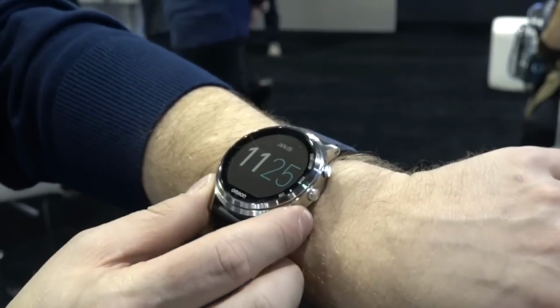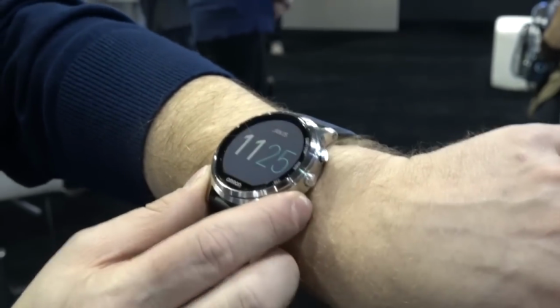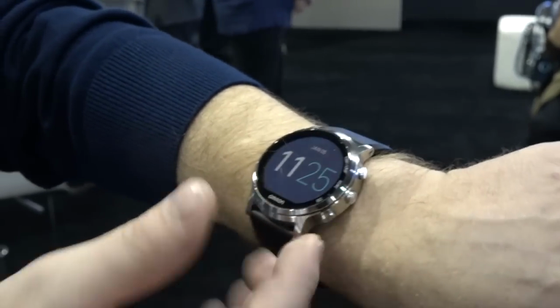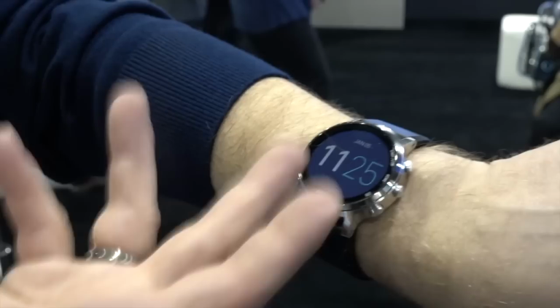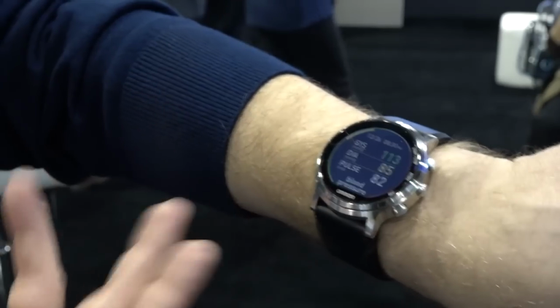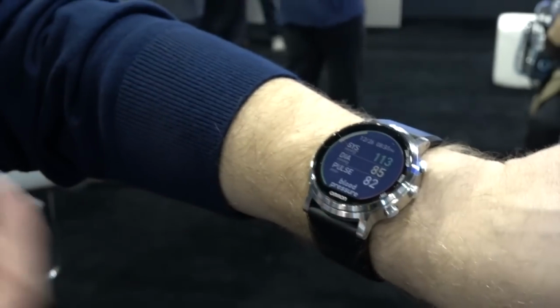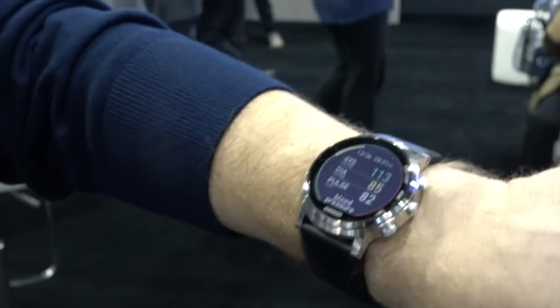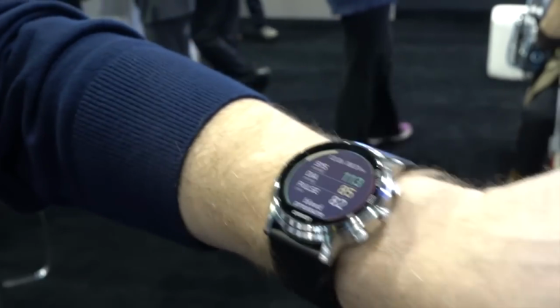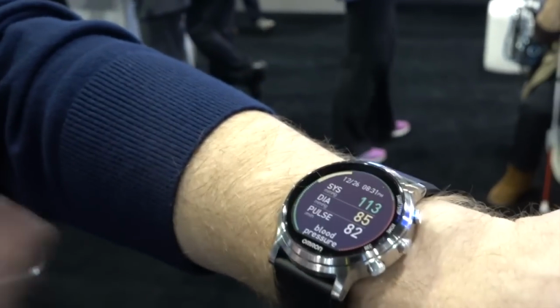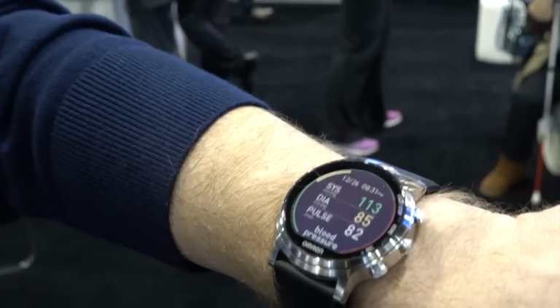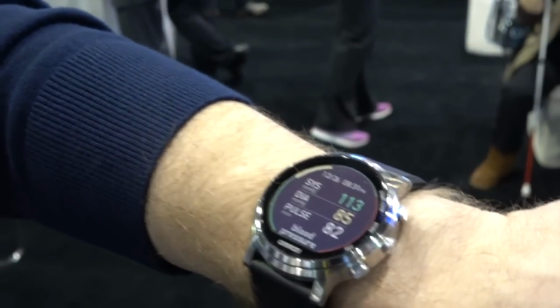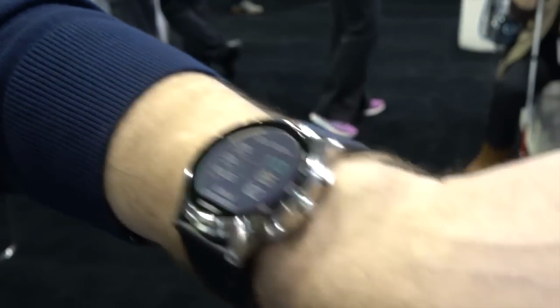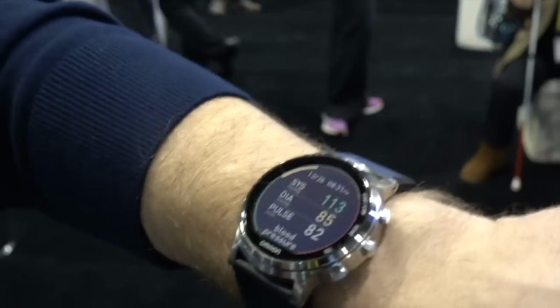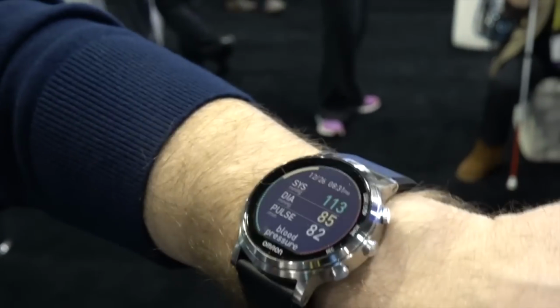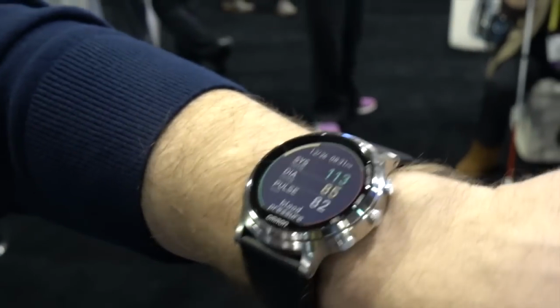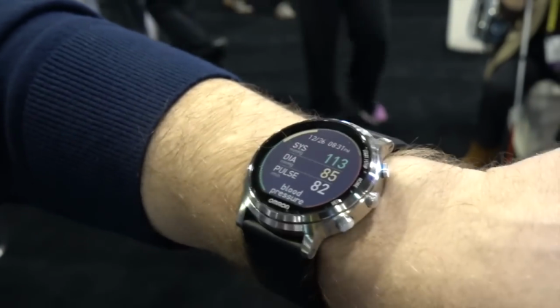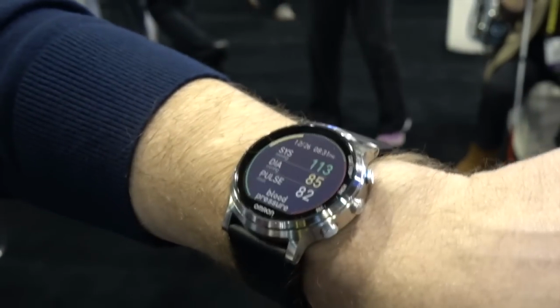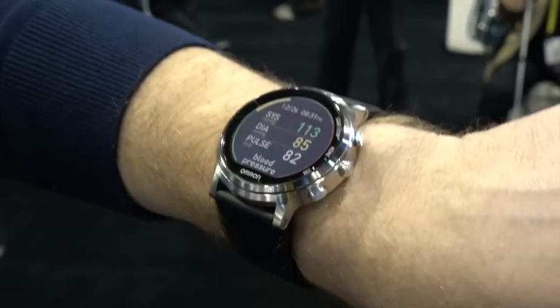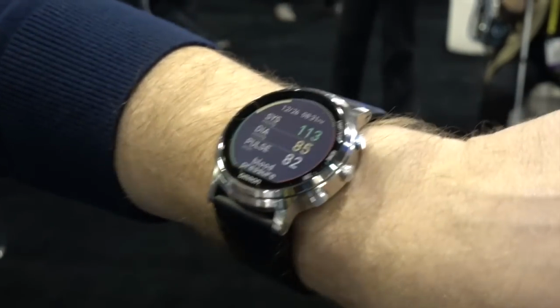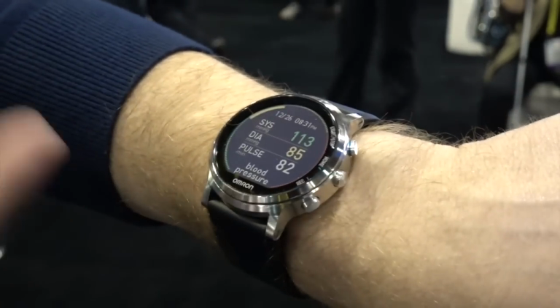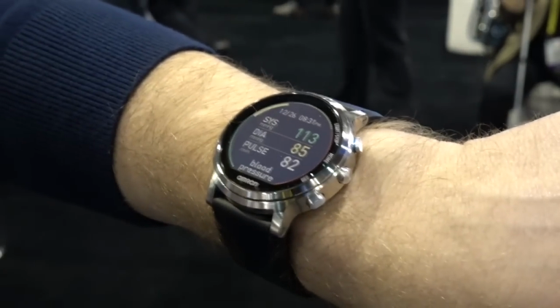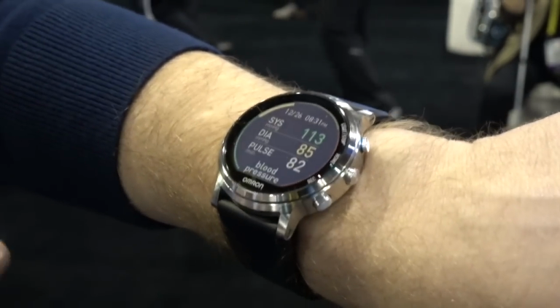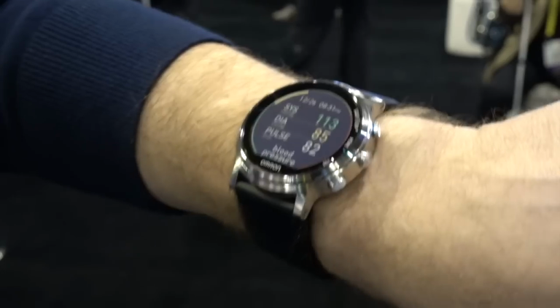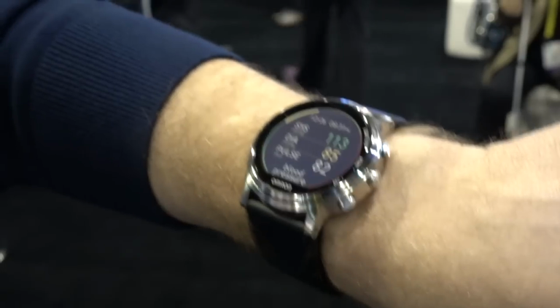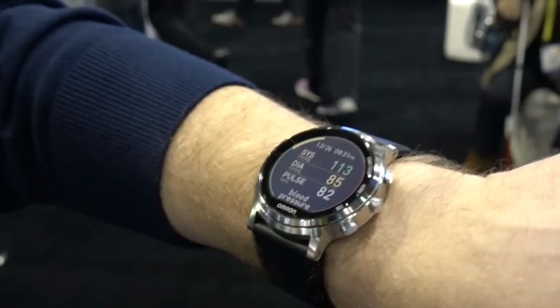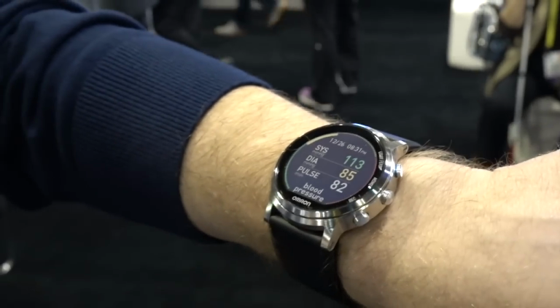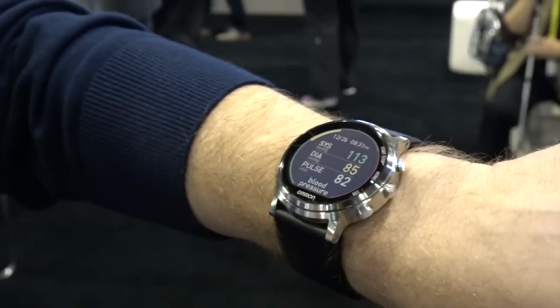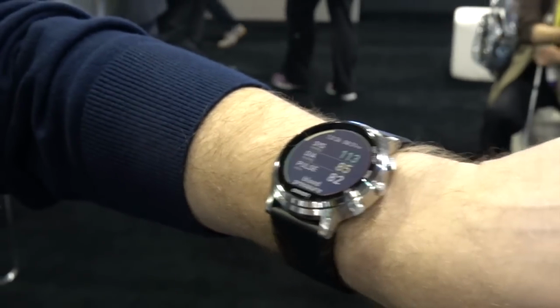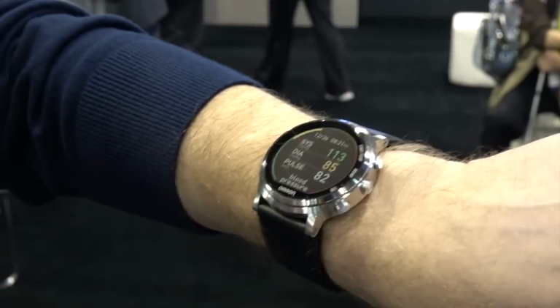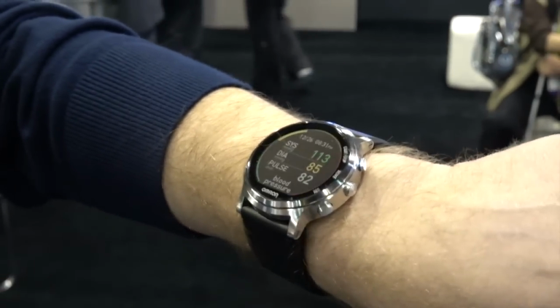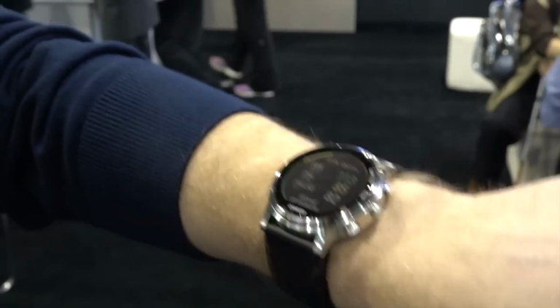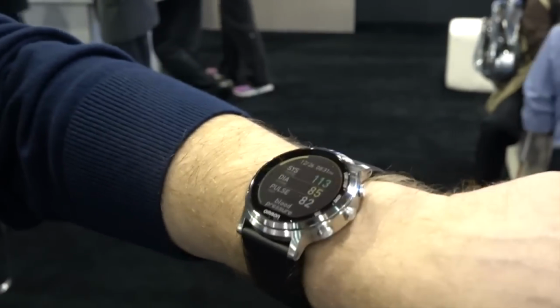We've put a transflective display in here so if you go outside and light hits it, it gets very bright. We've also built in a backlight for when you're sitting next to your bed so it's easy to see the screen.